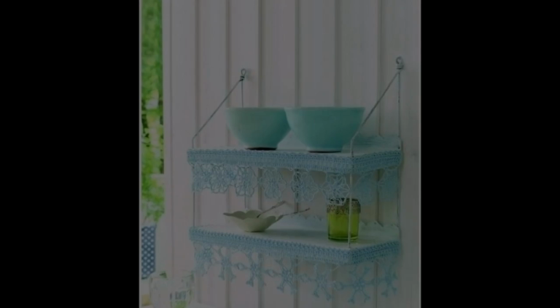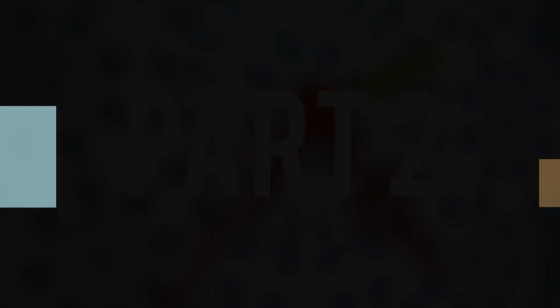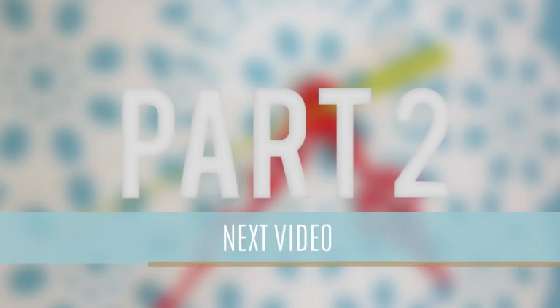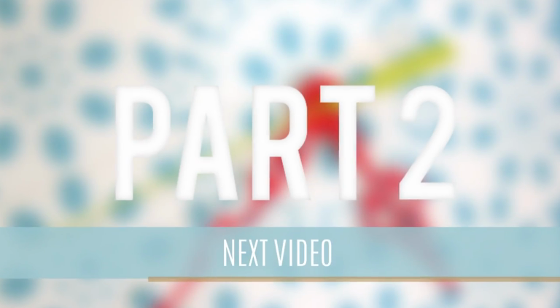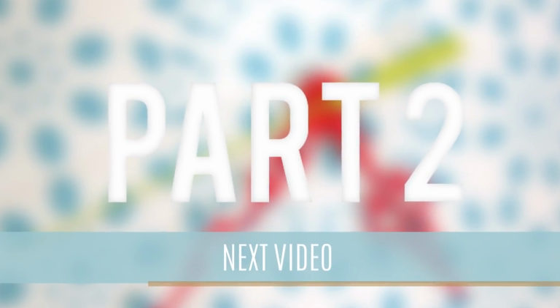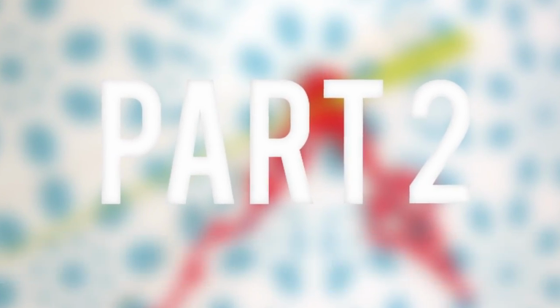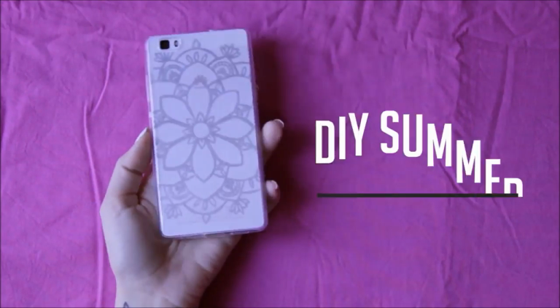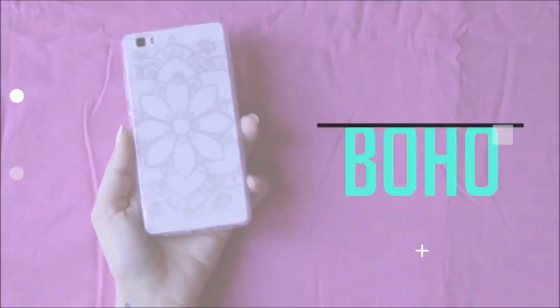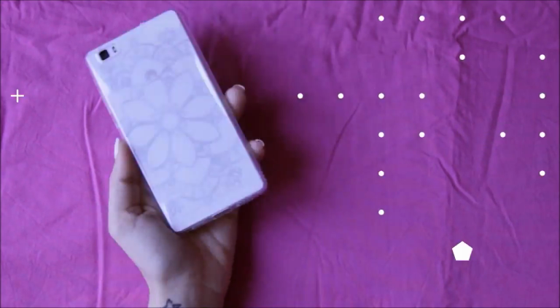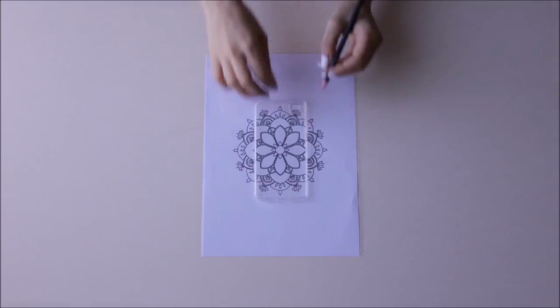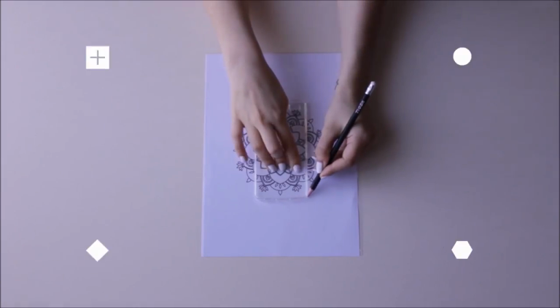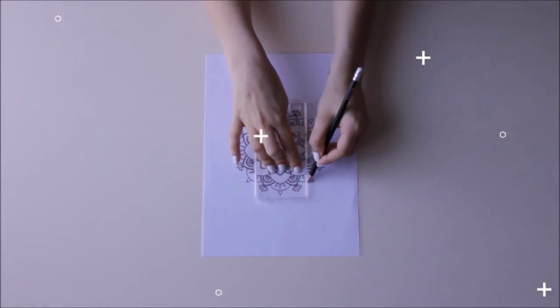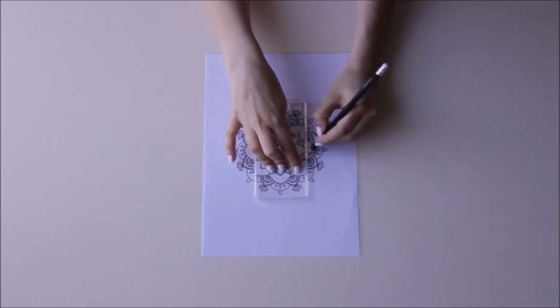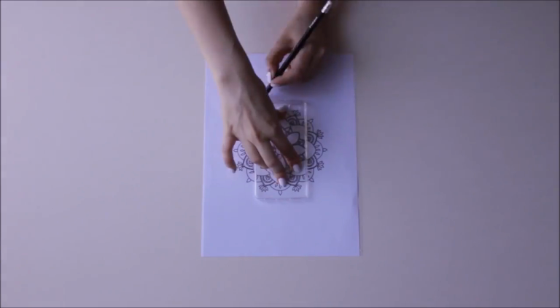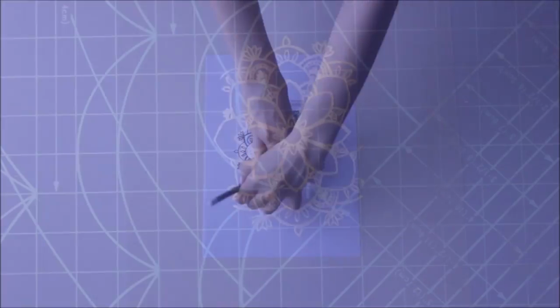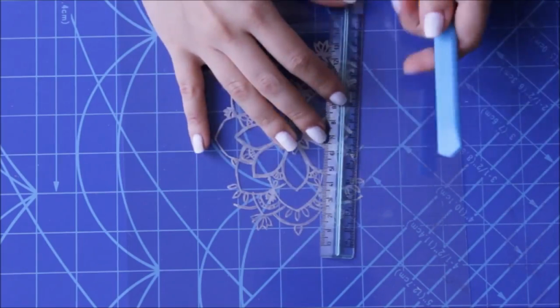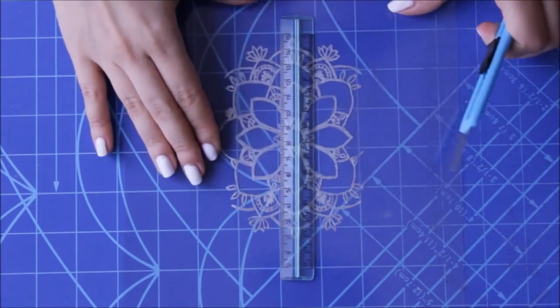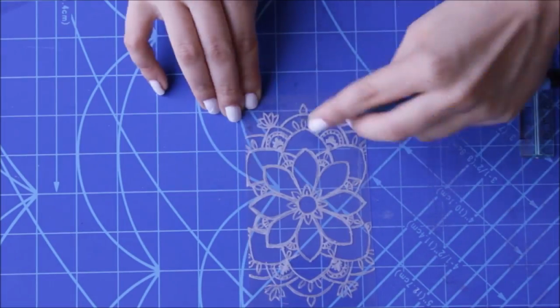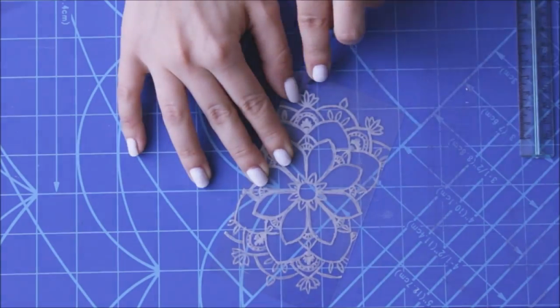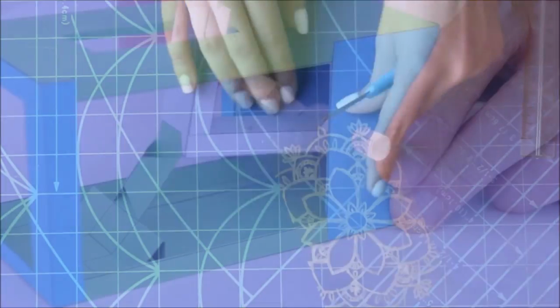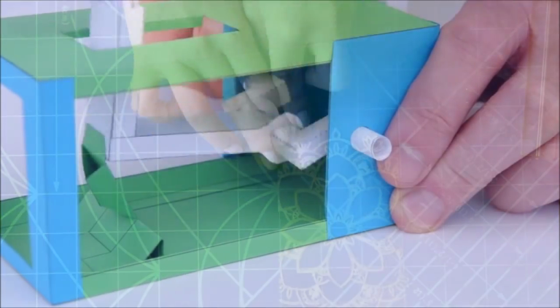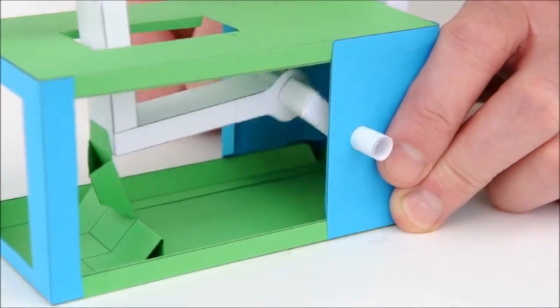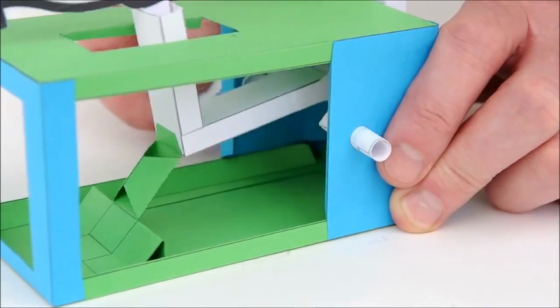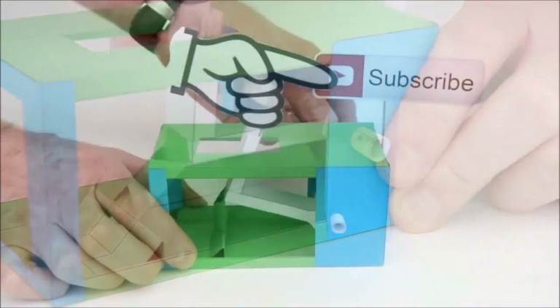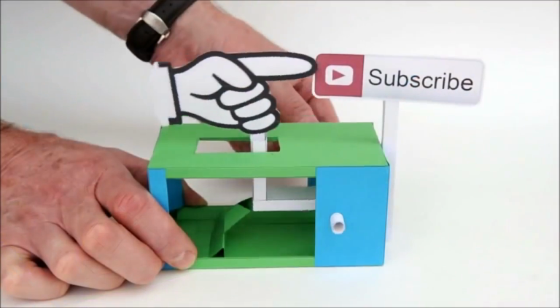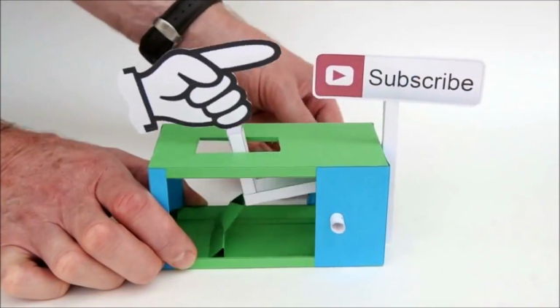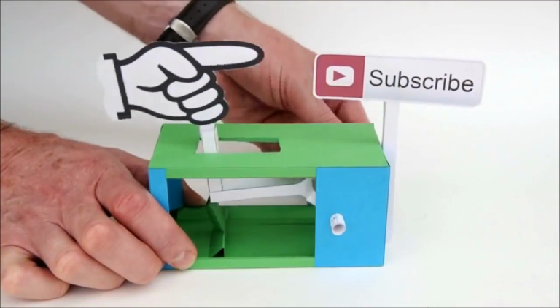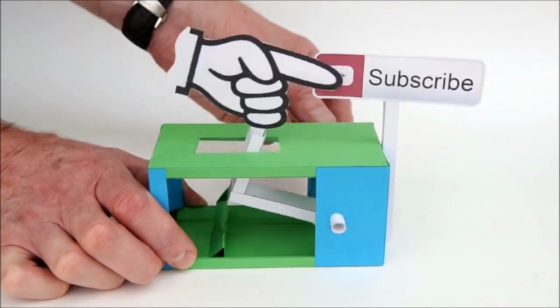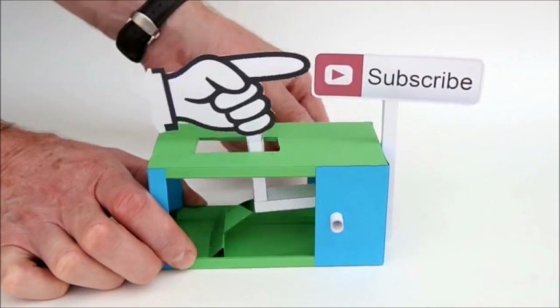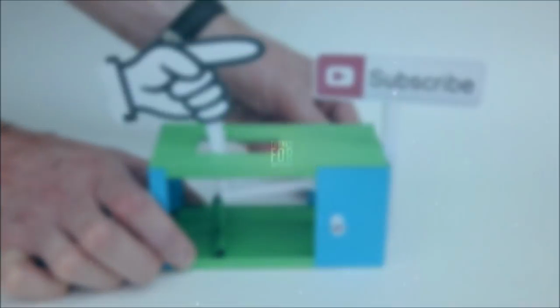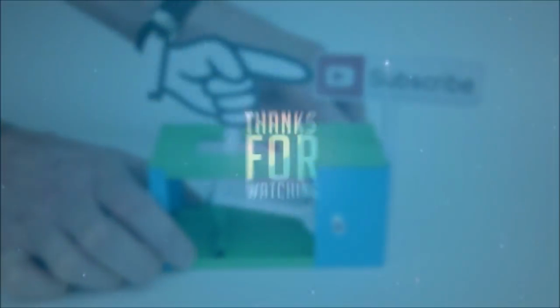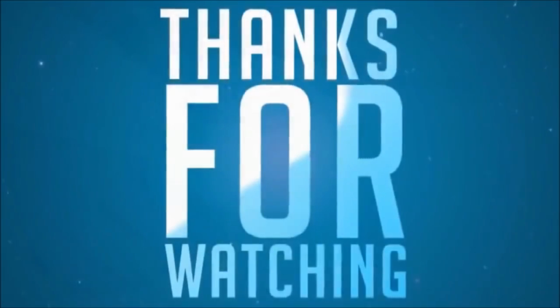Before you go, invest a few seconds to like or share this video if one or two ideas you just saw make you take action. Comment if you want to add new ideas related to this topic, and press the subscribe button. Thanks for watching.